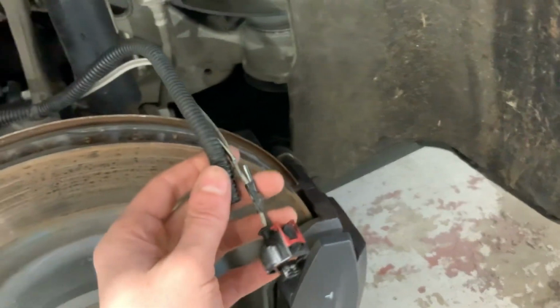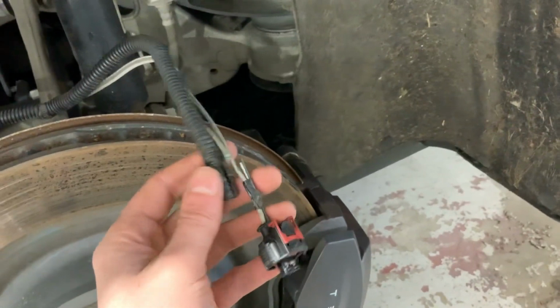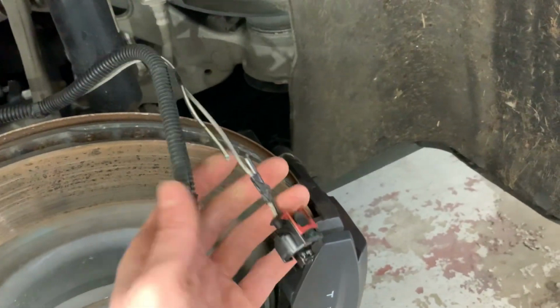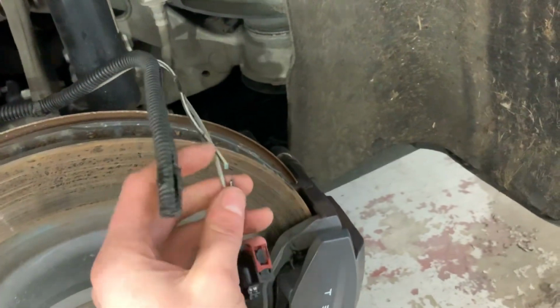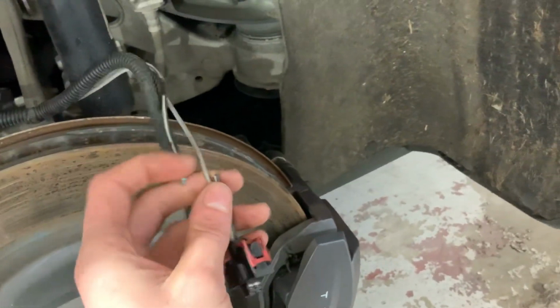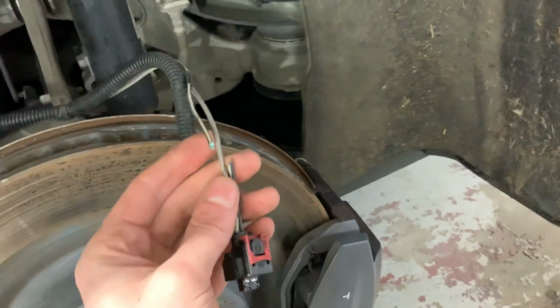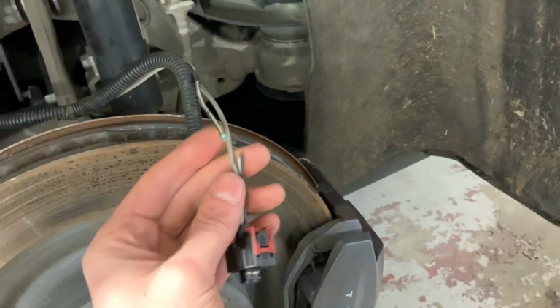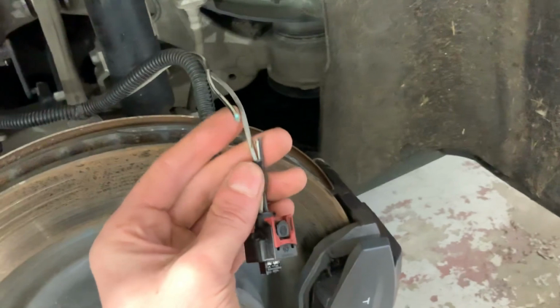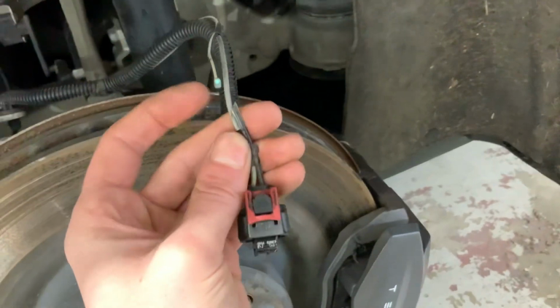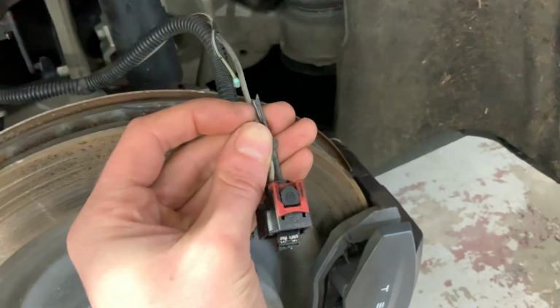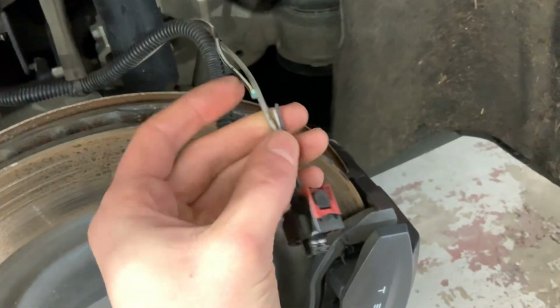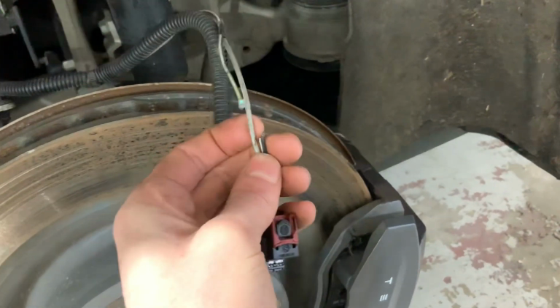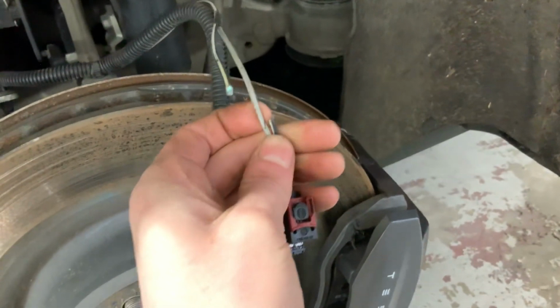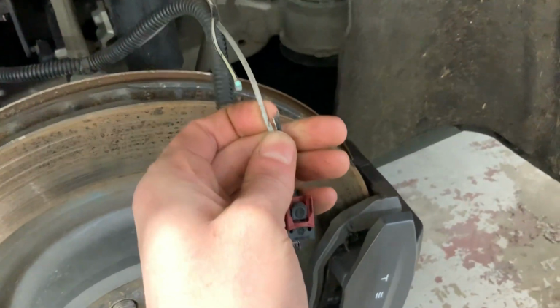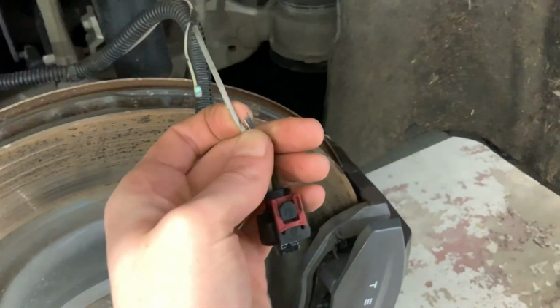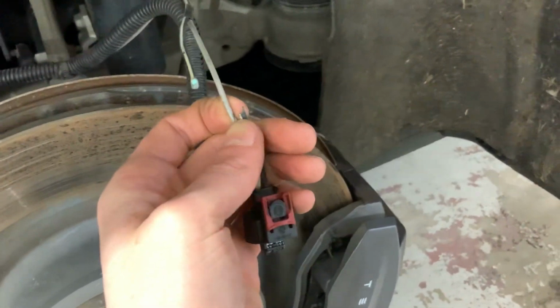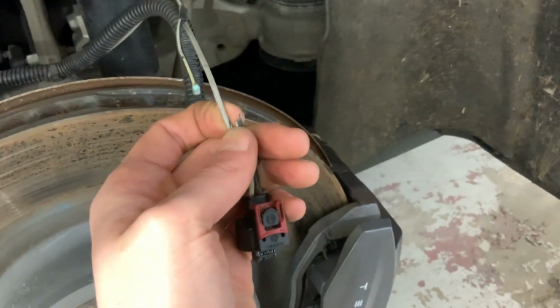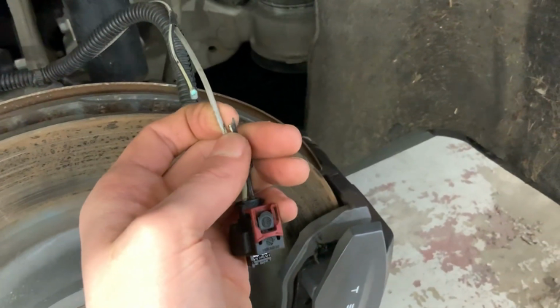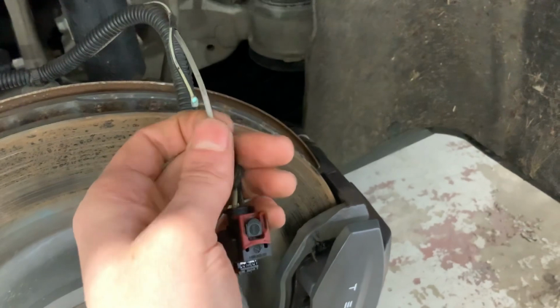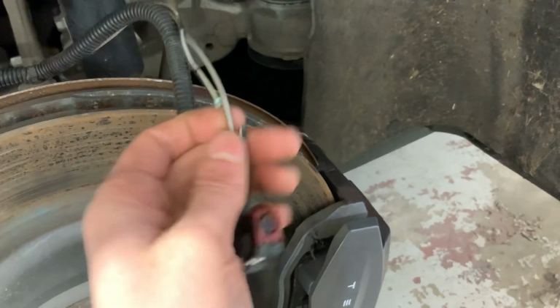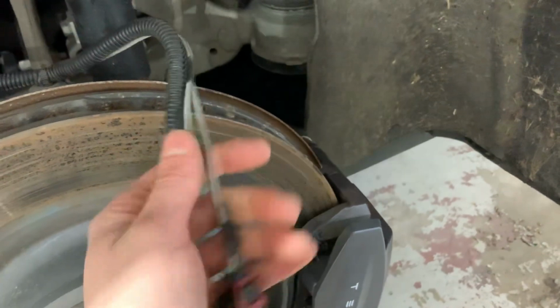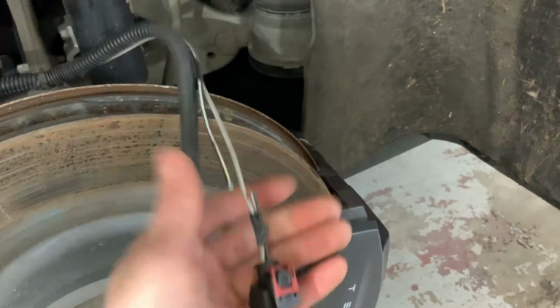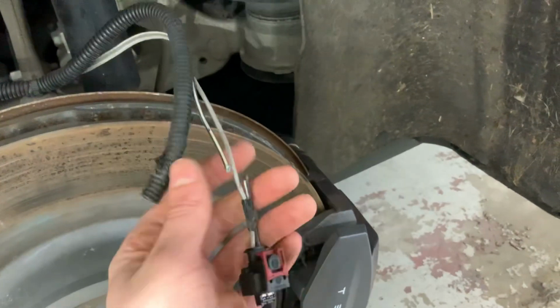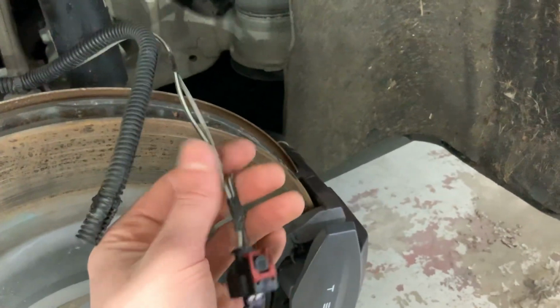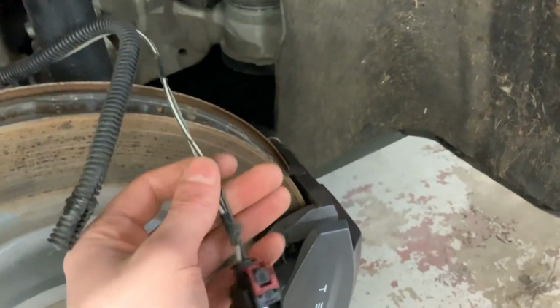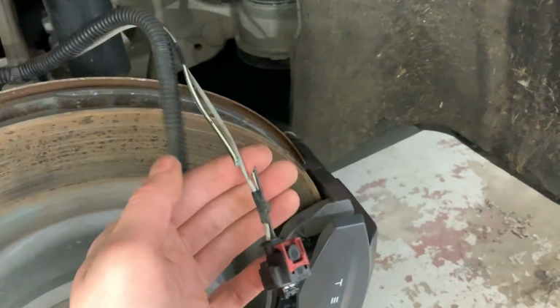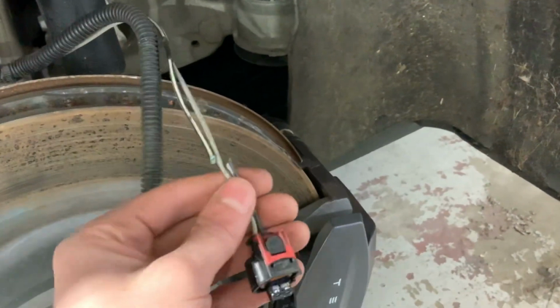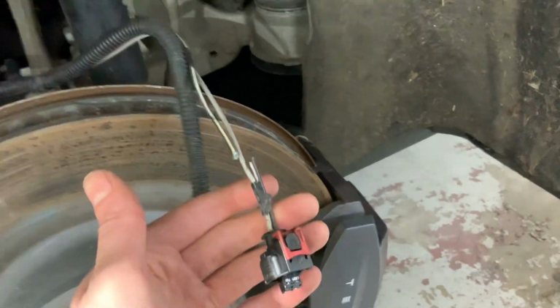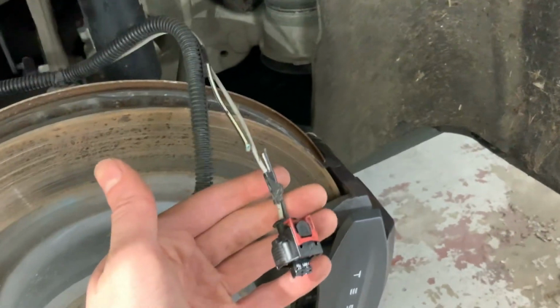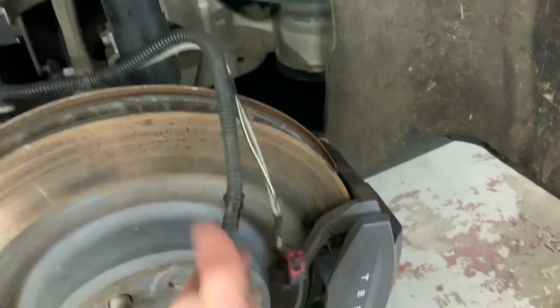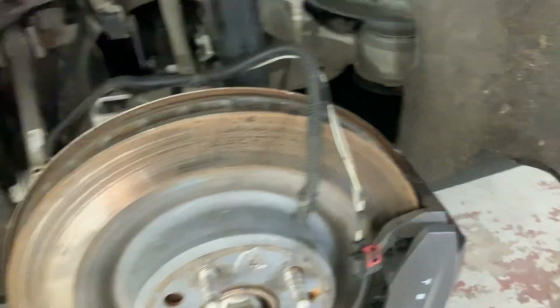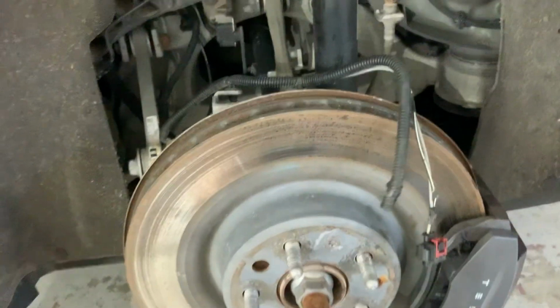Pull this insulation back and see if this is what is causing your problem. You can even see in this wire it's just starting to rub through — it has not gone all the way through yet — but we're going to go ahead and add some corrosion treatment and some new heat shrink to this, and prevent this hopefully from happening again.